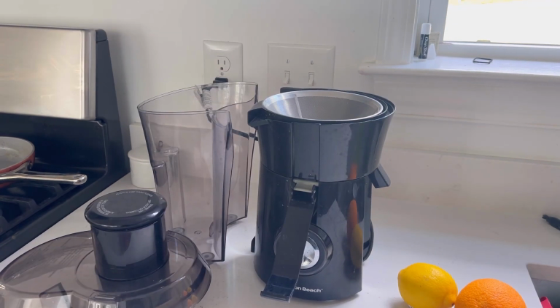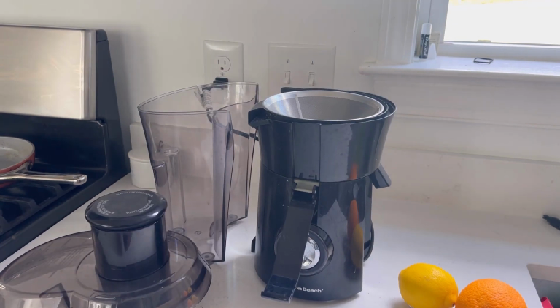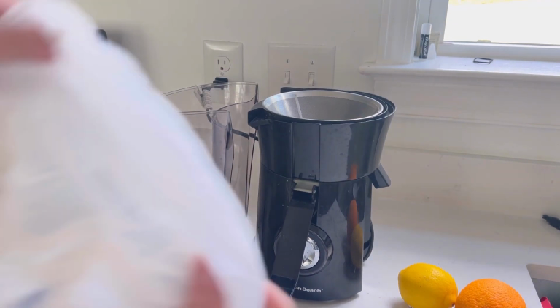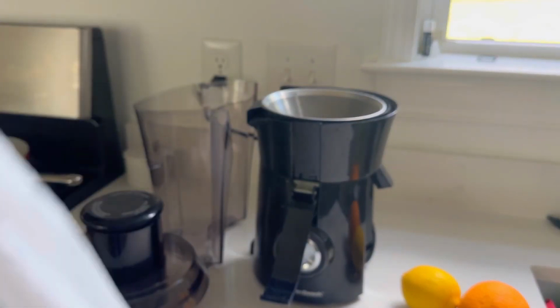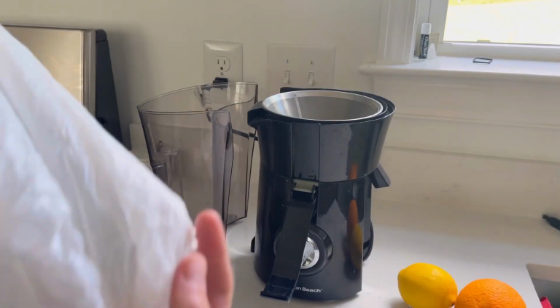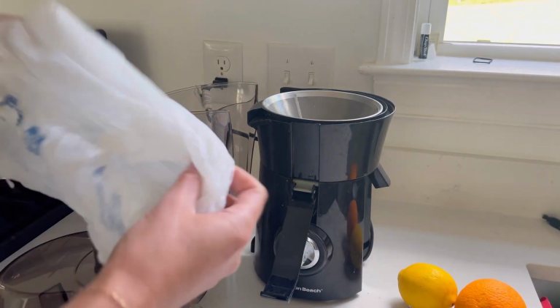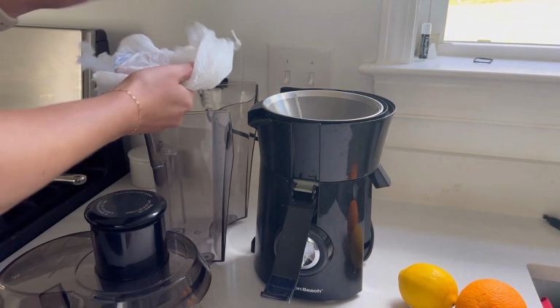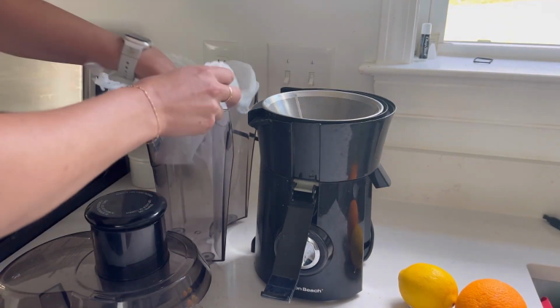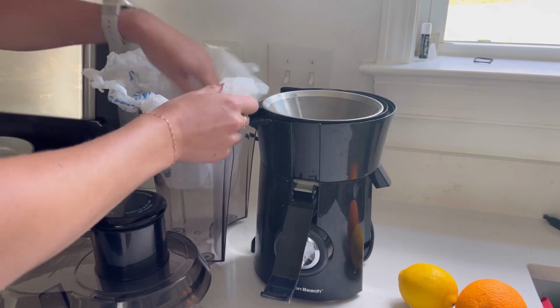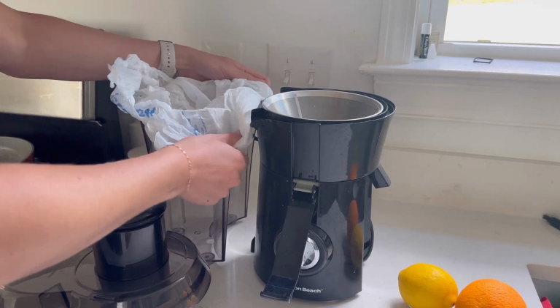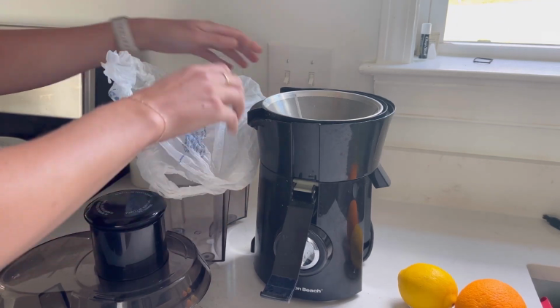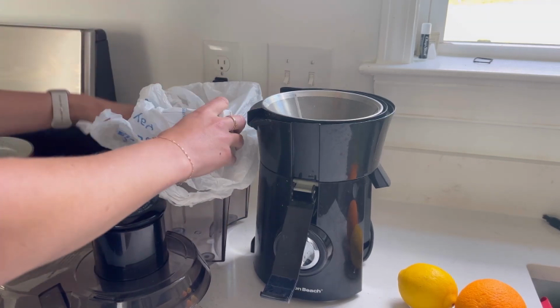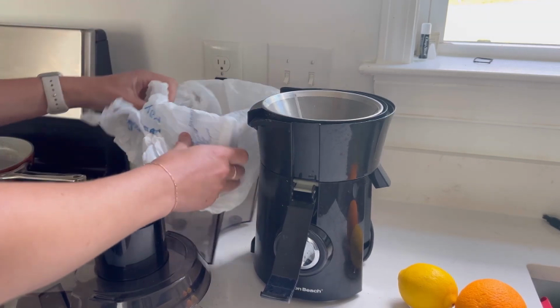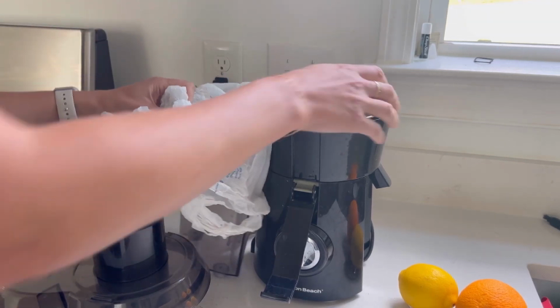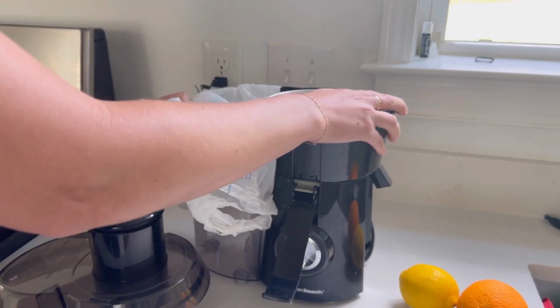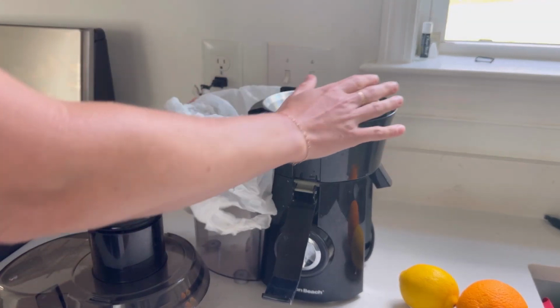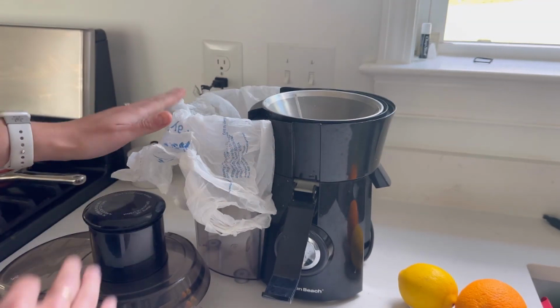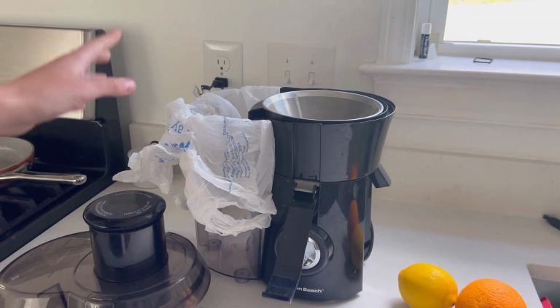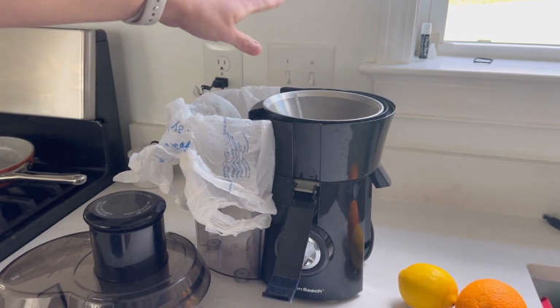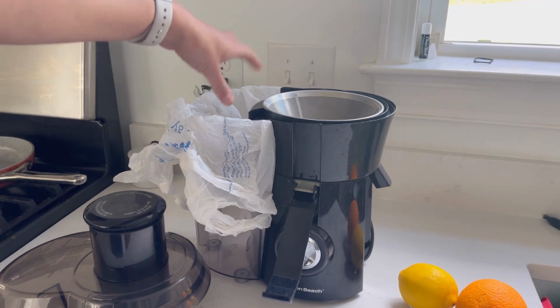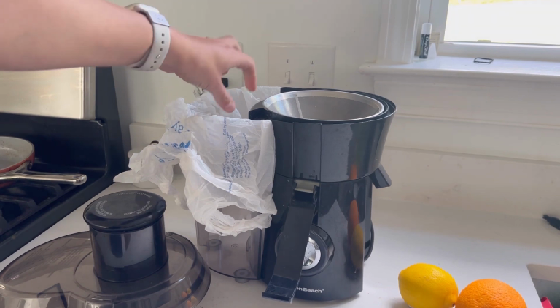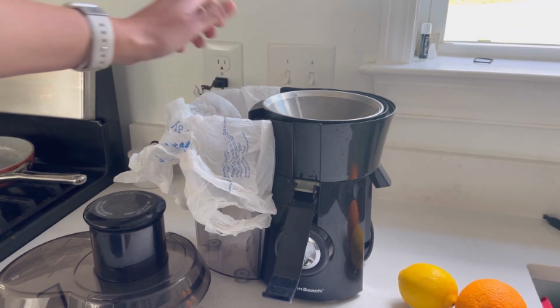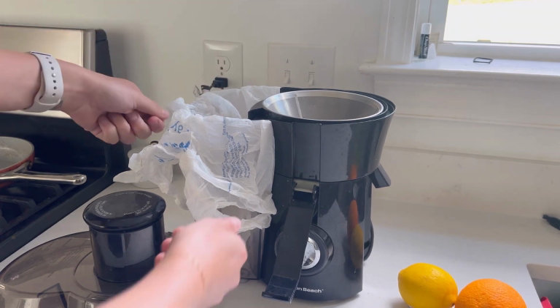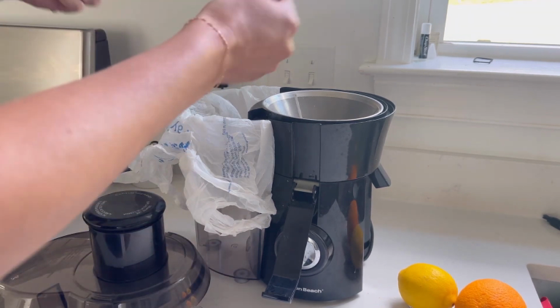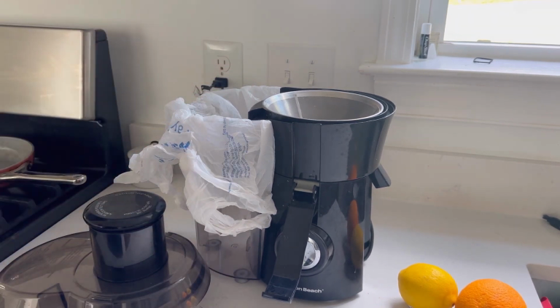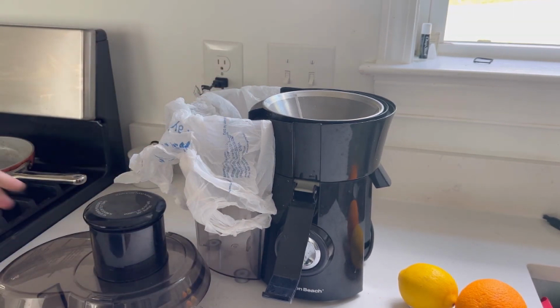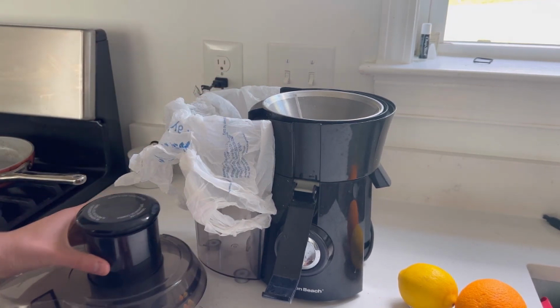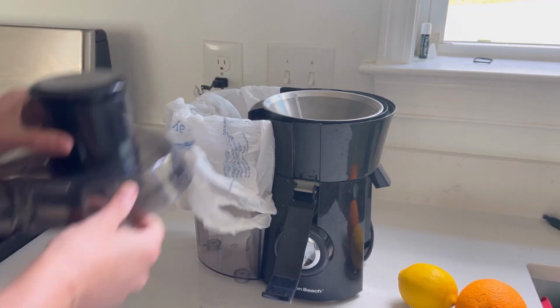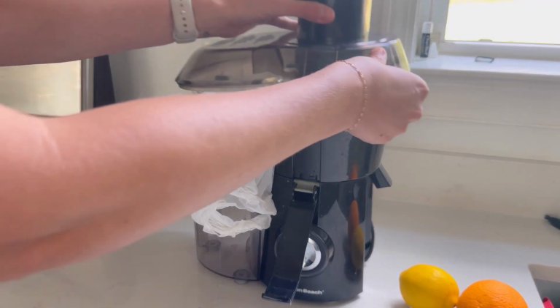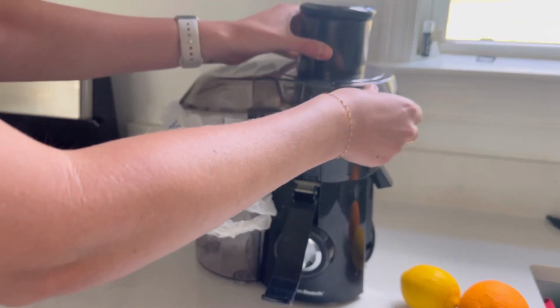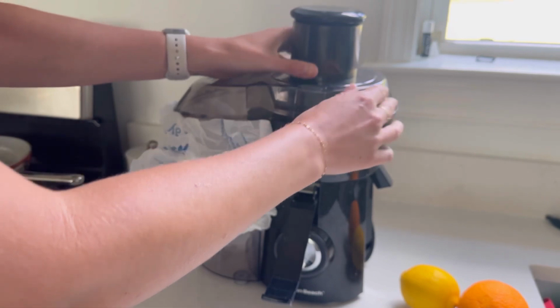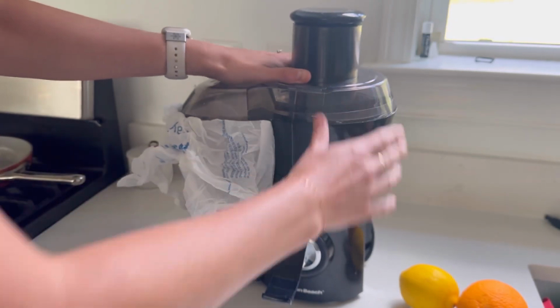My little trick — I put a grocery bag right in here before I start juicing, and that way all the pulp and the fibers and stuff, I can just lift this out and toss it right into the trash. So it makes cleaning a lot easier.